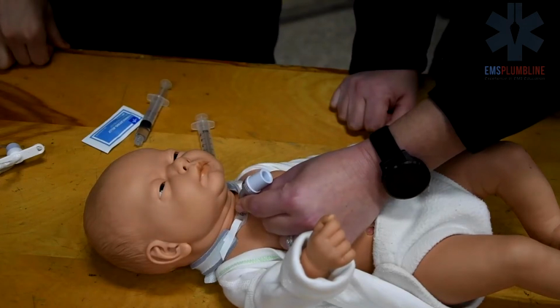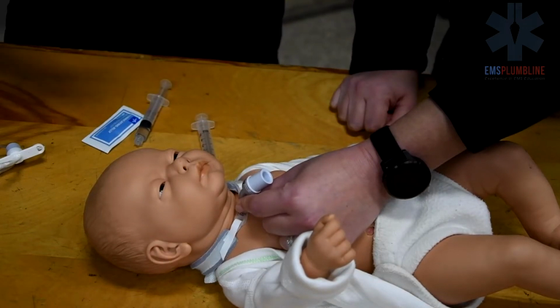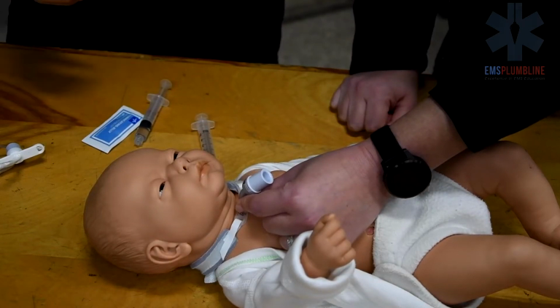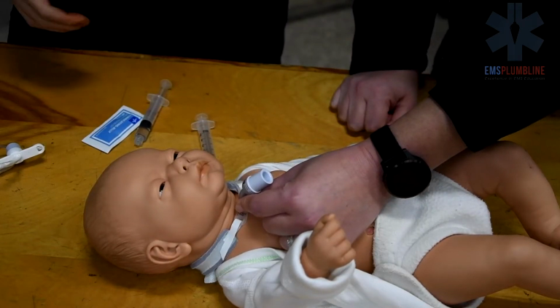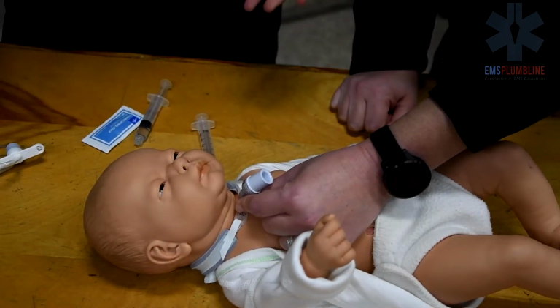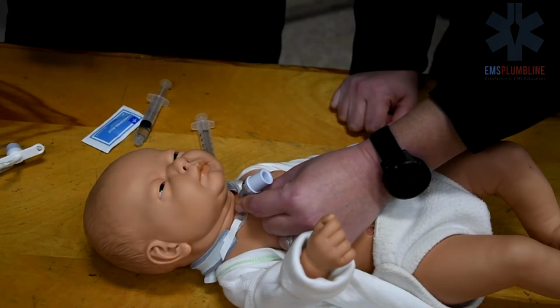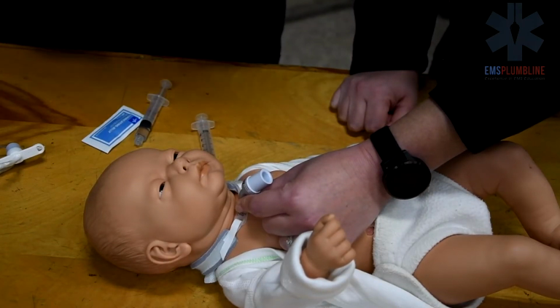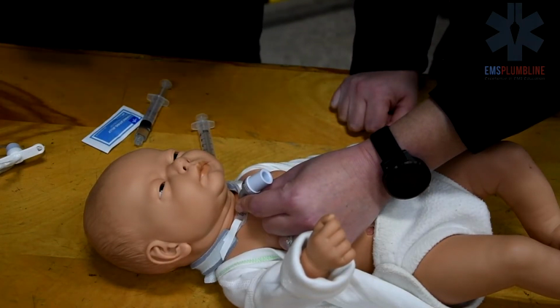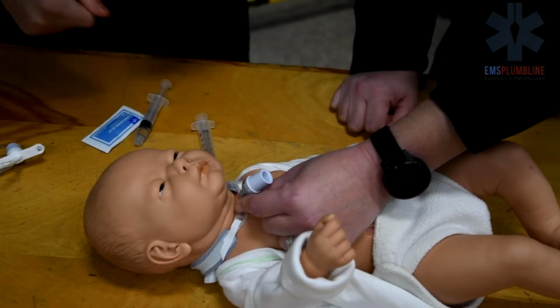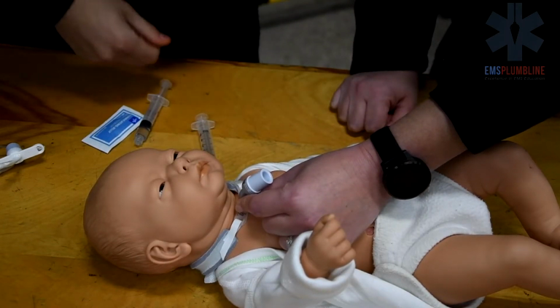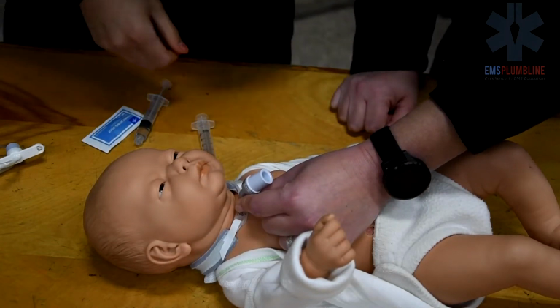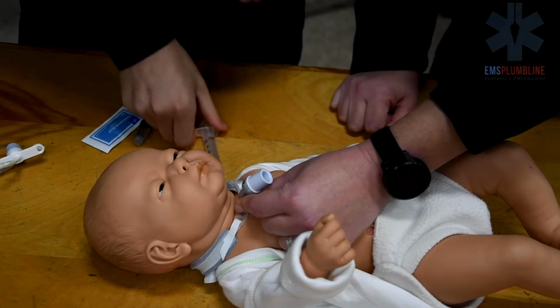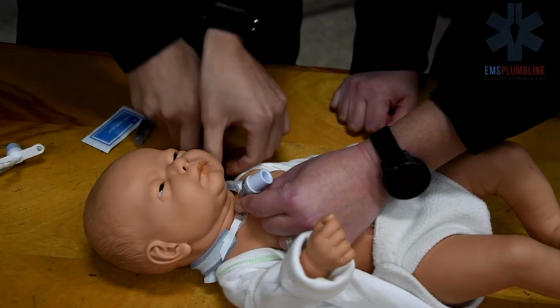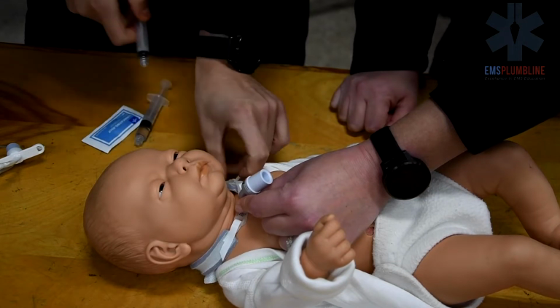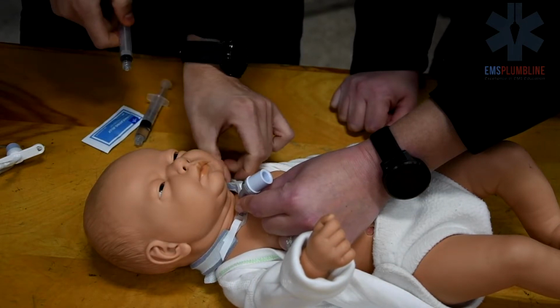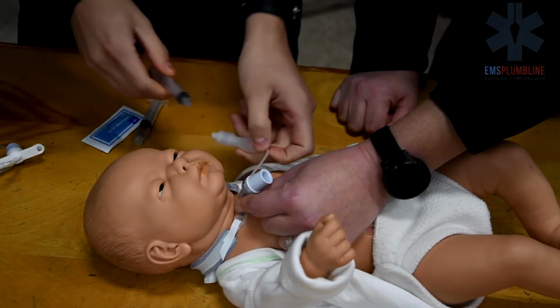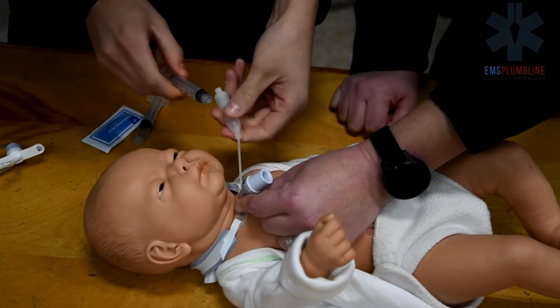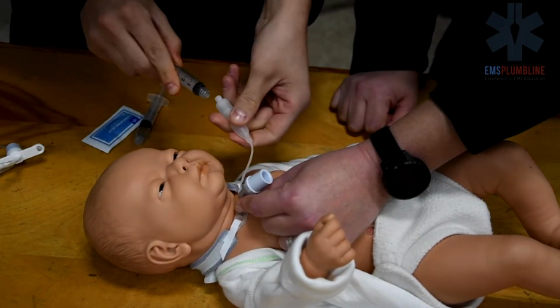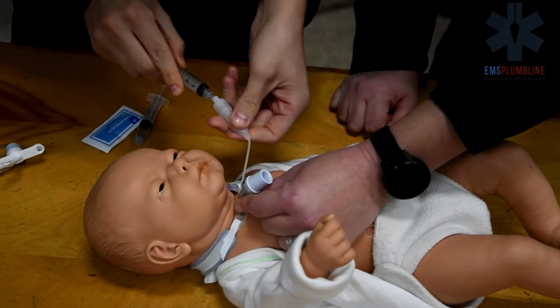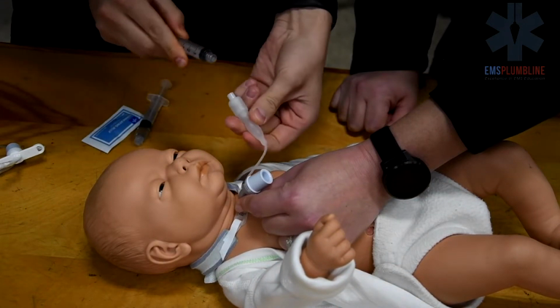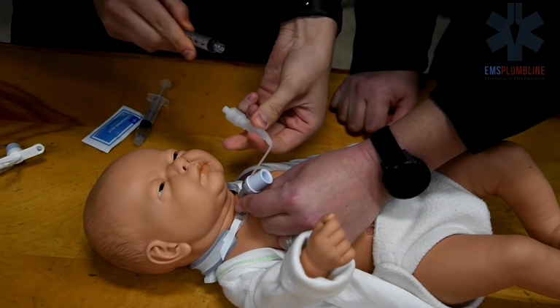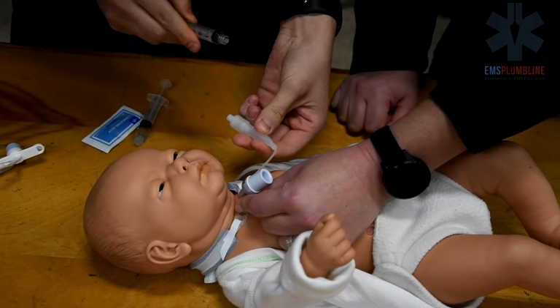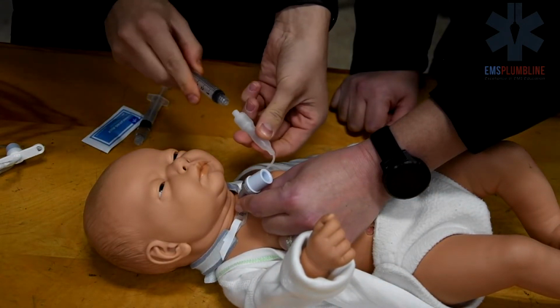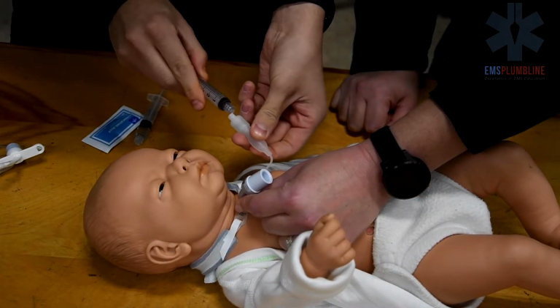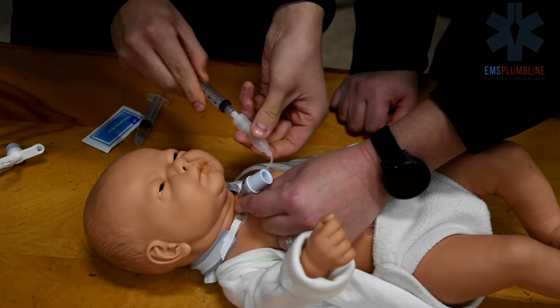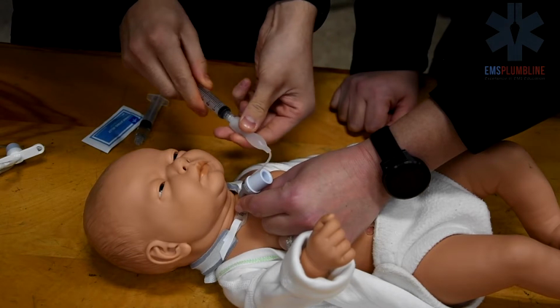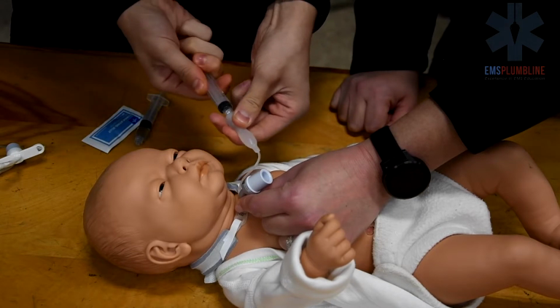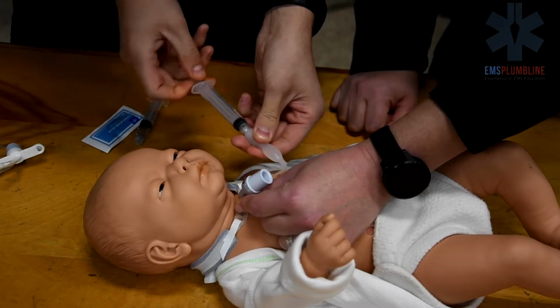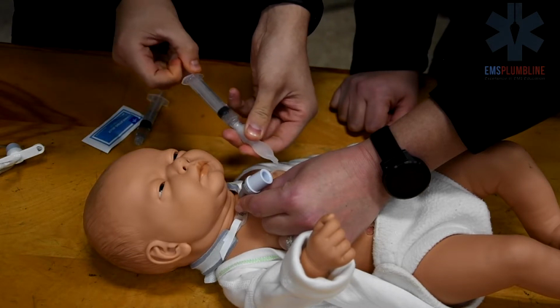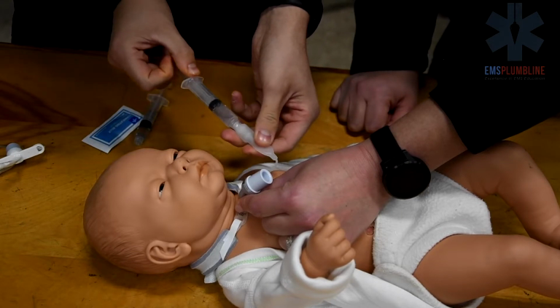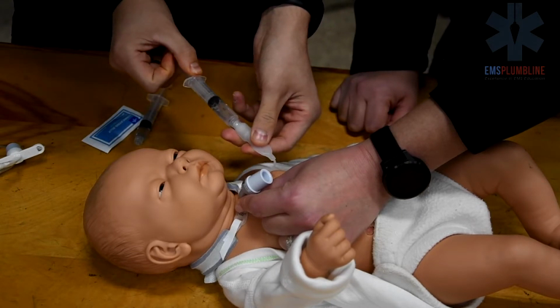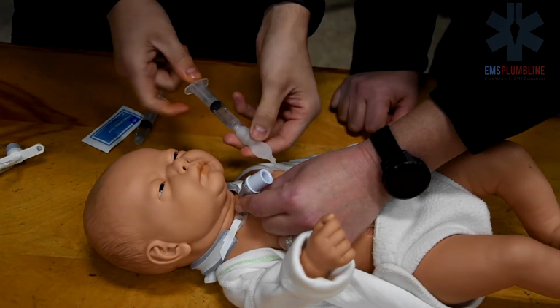In the event the obturator is missing, a stylet can be used as a guide to place the trach tube. Perform a trach change as per normal procedure, utilizing two people. One person will maintain the trach tube in place.